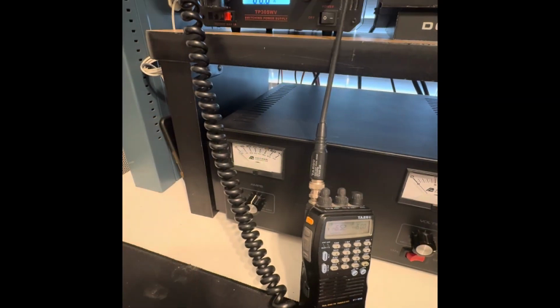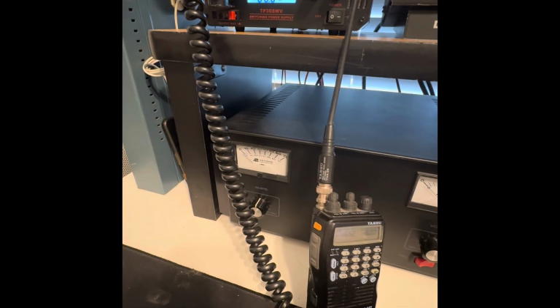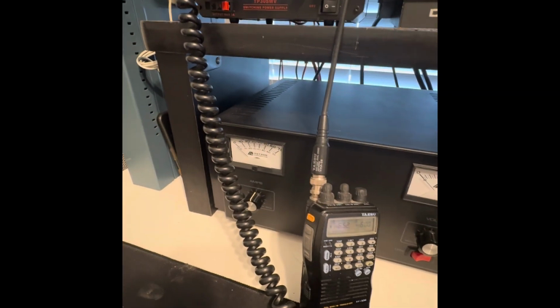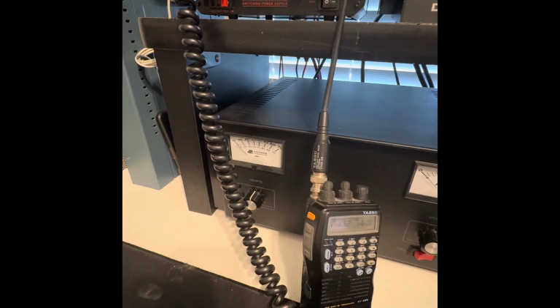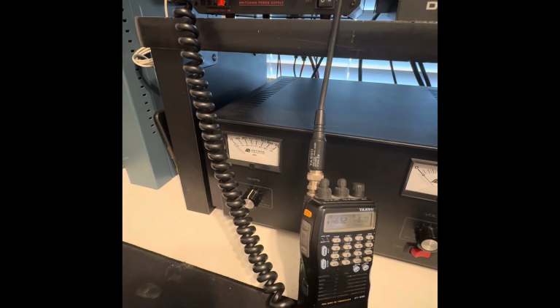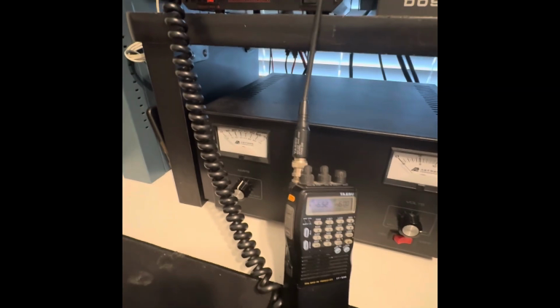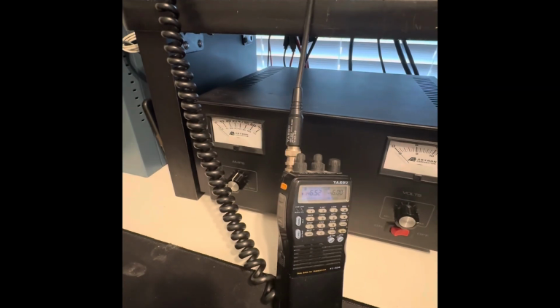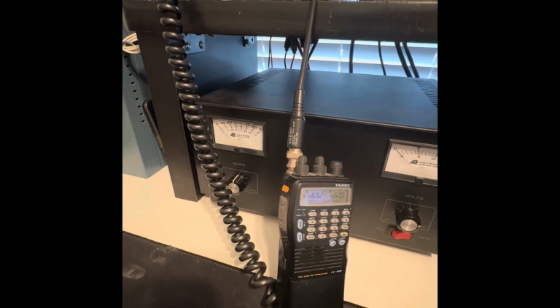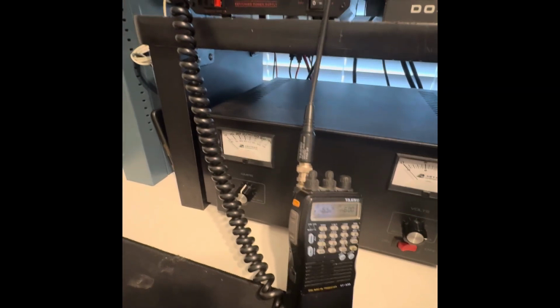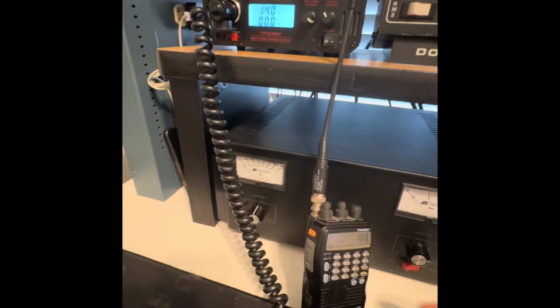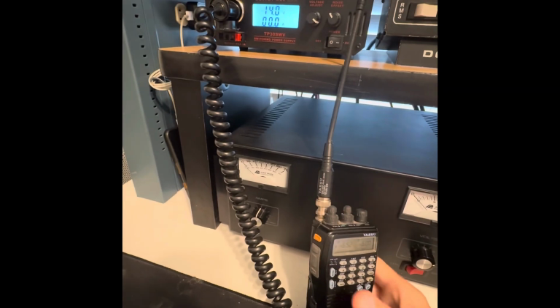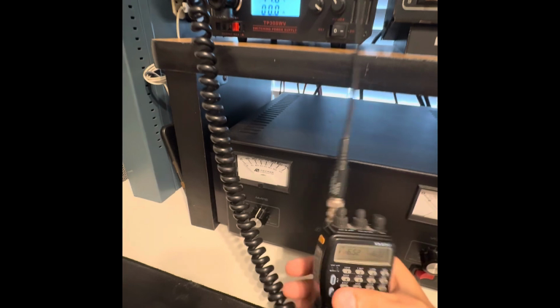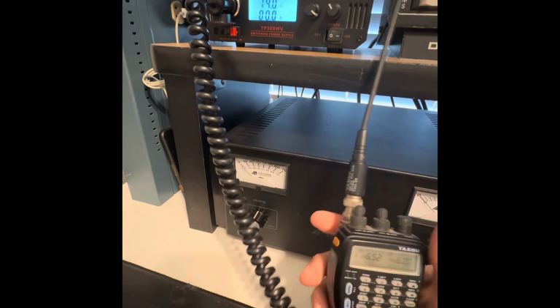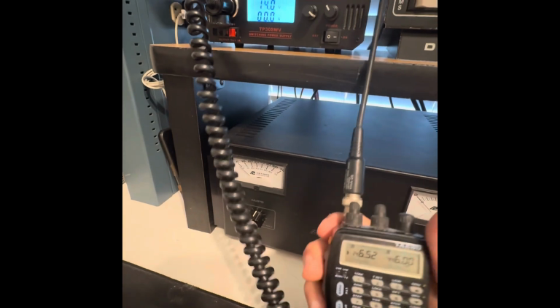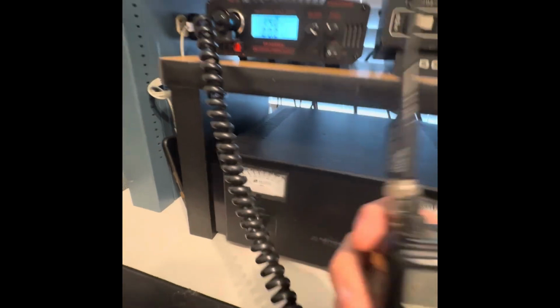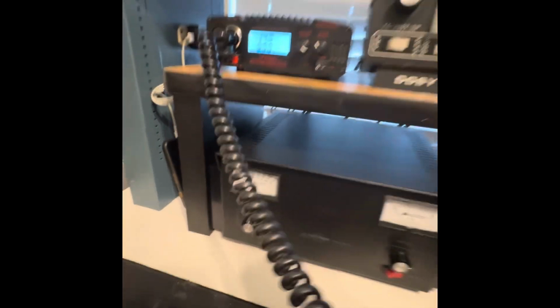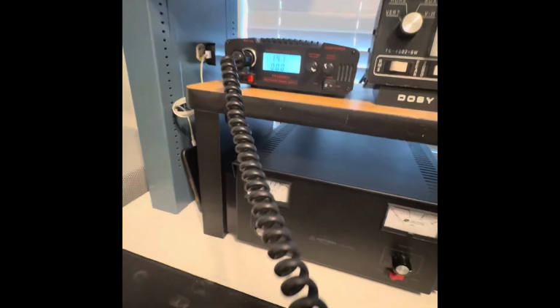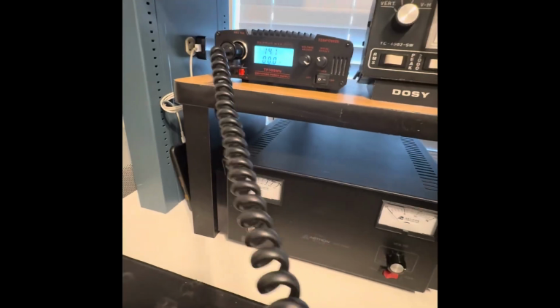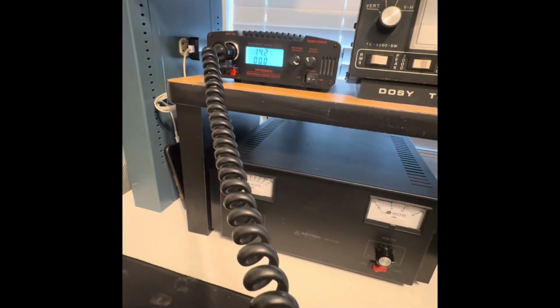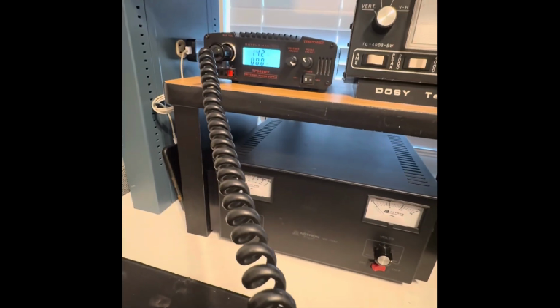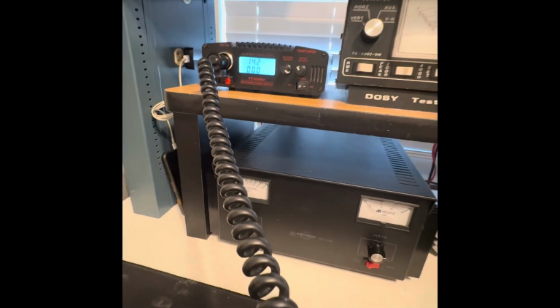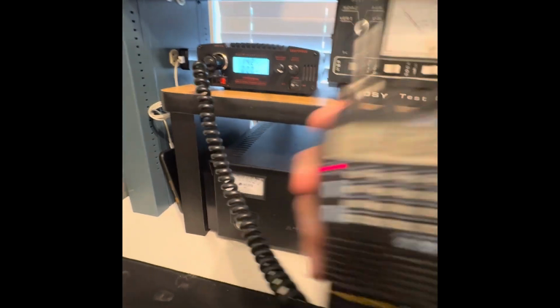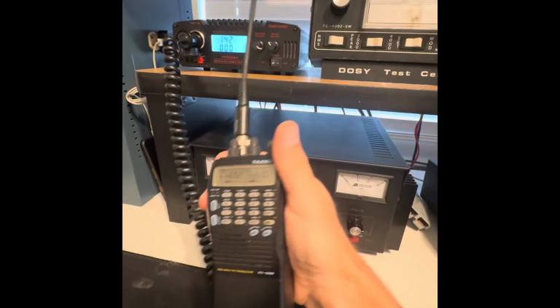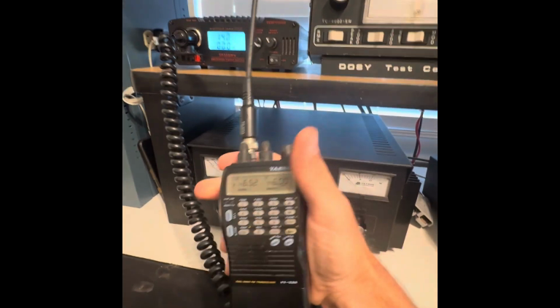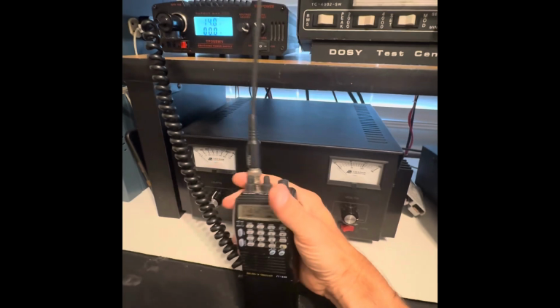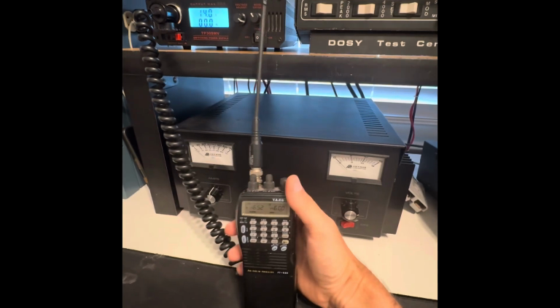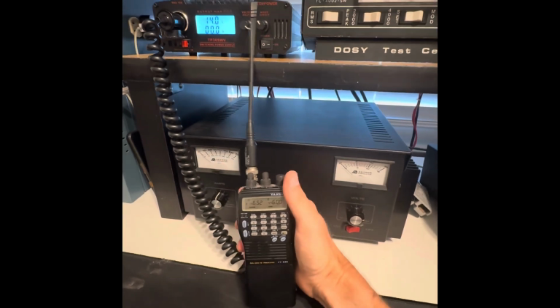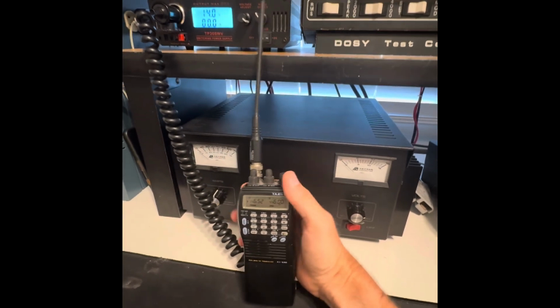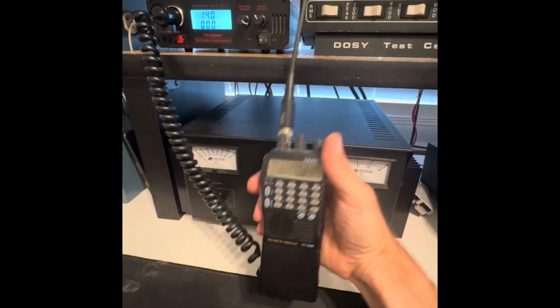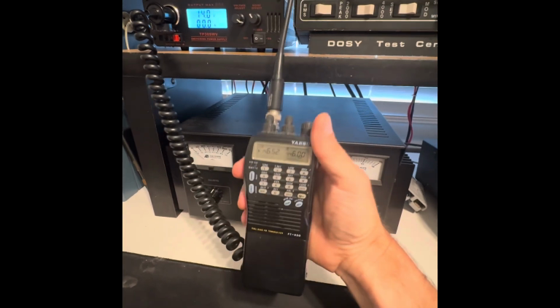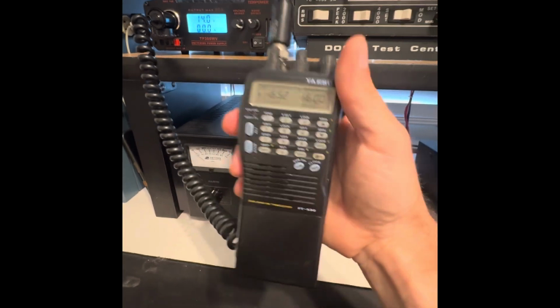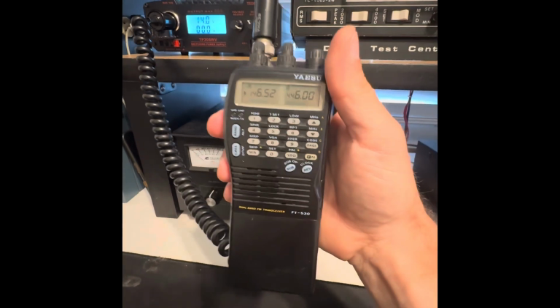This is going to be a quick test video with the FT-530. Audio test 1-2. All right, transmits good. Audio is clear.